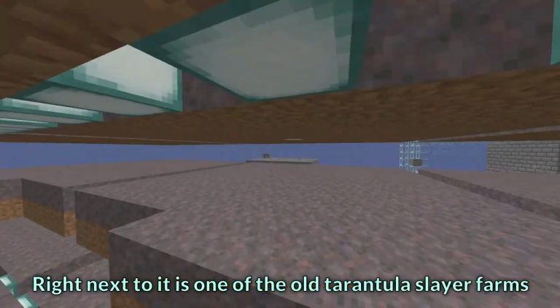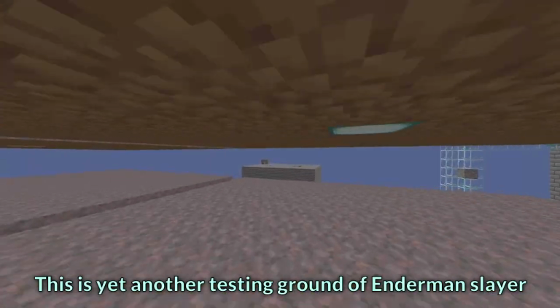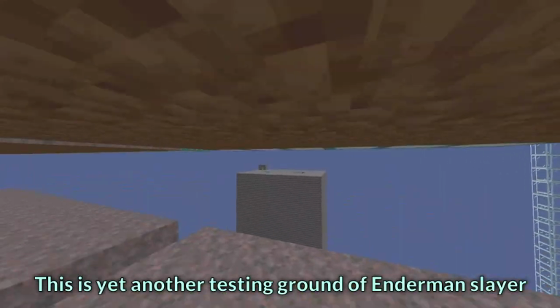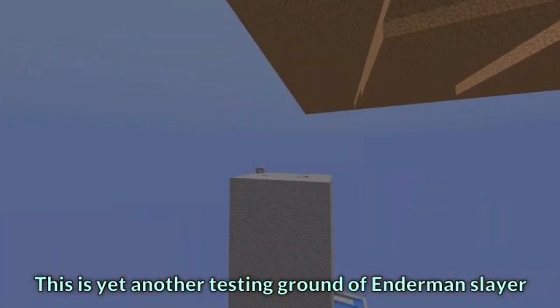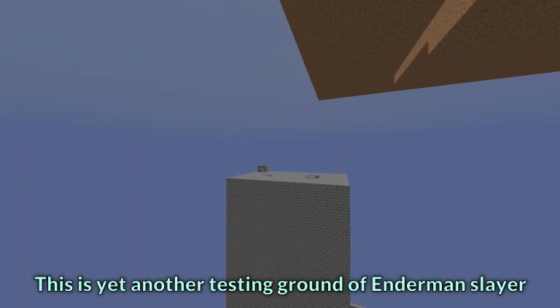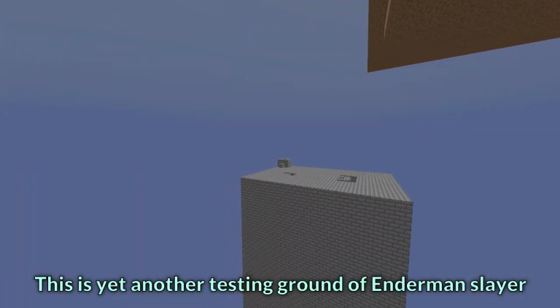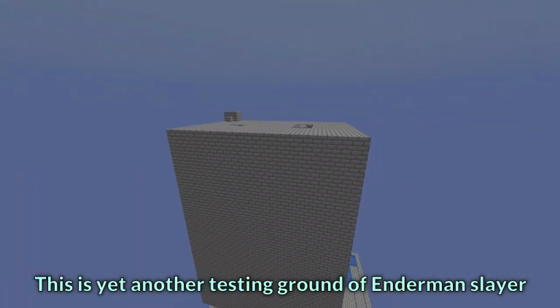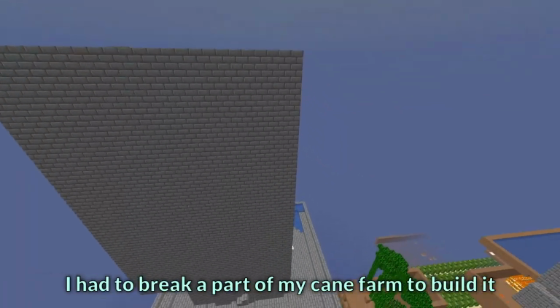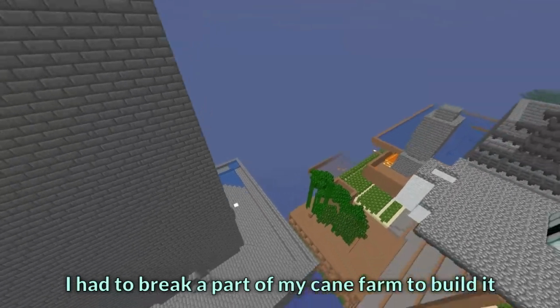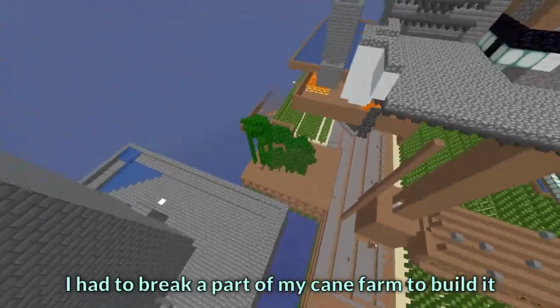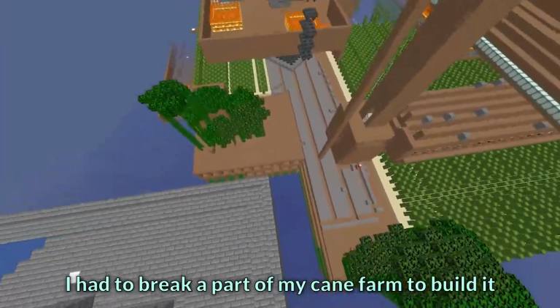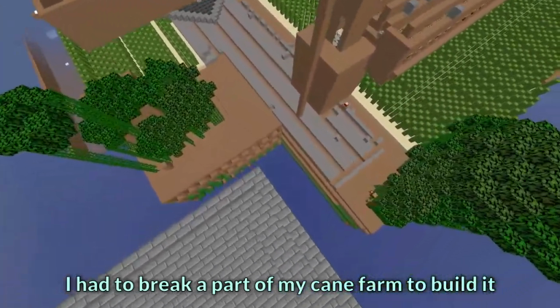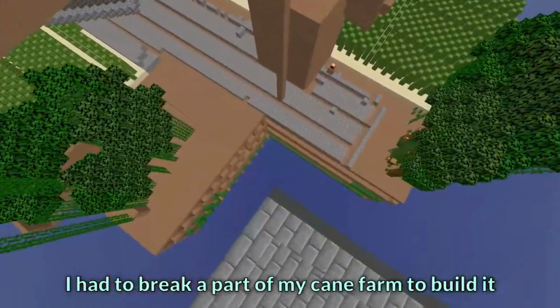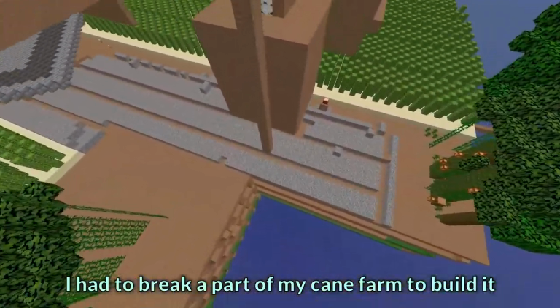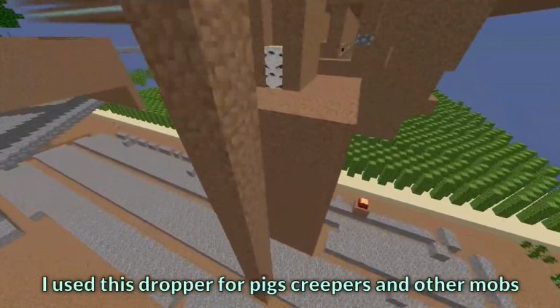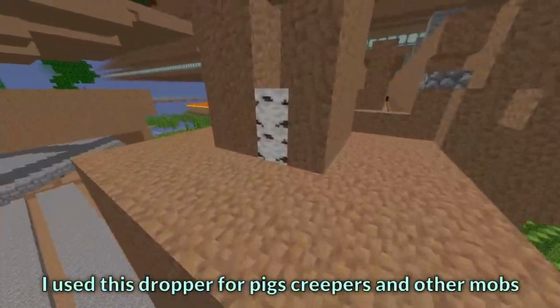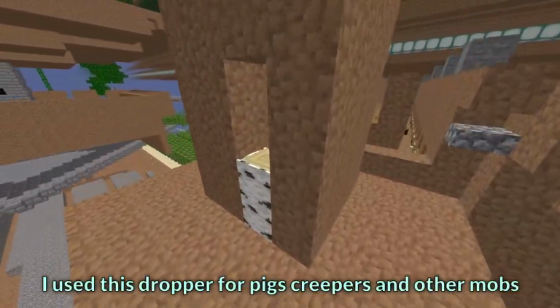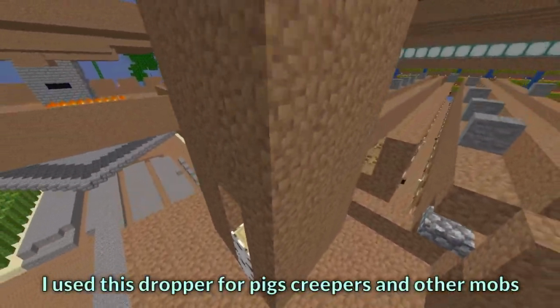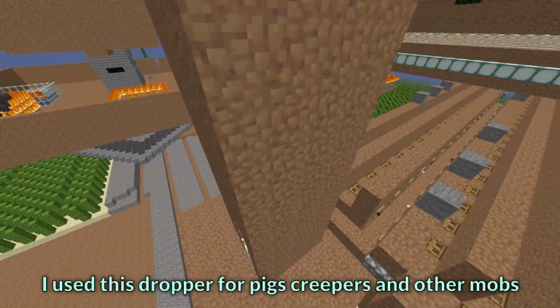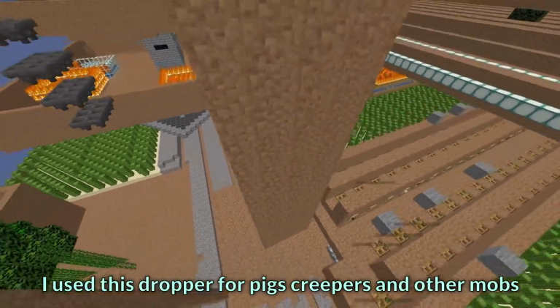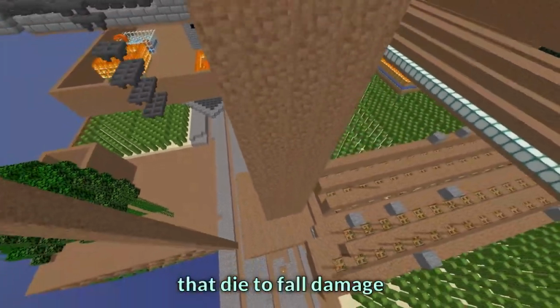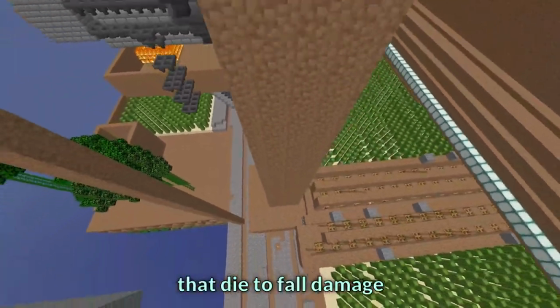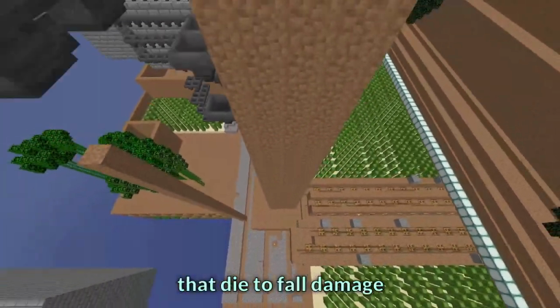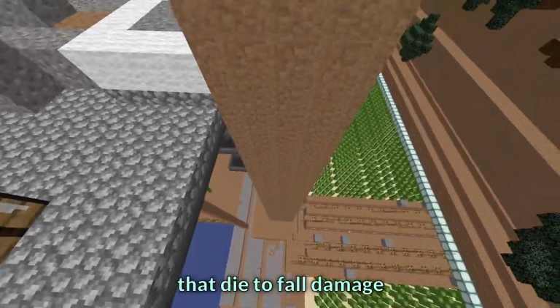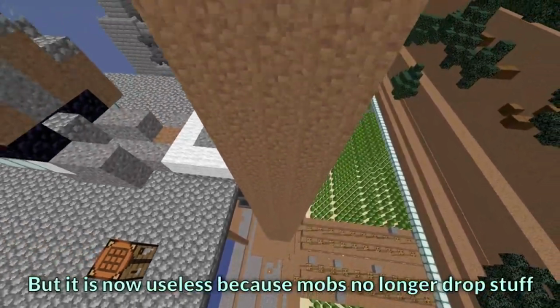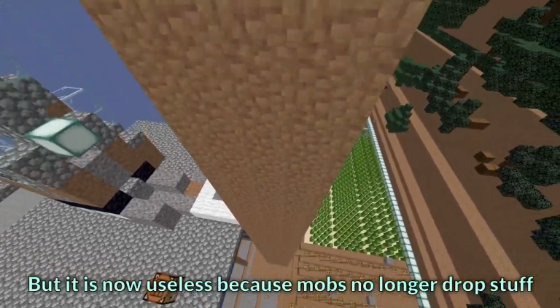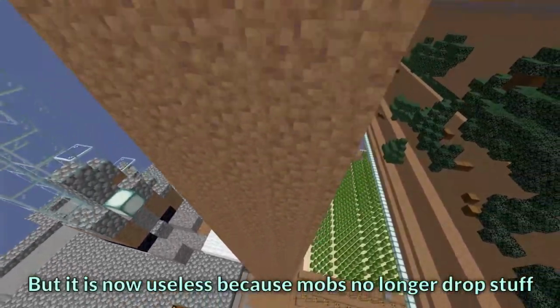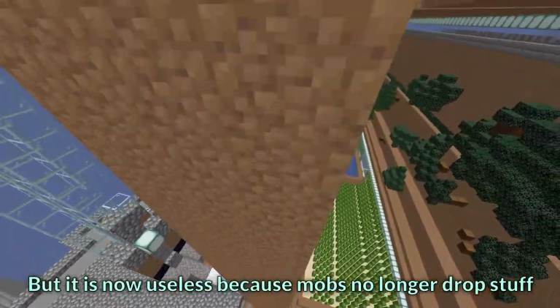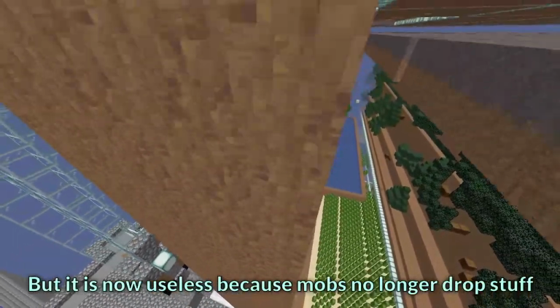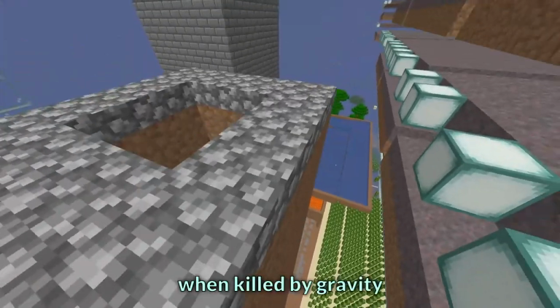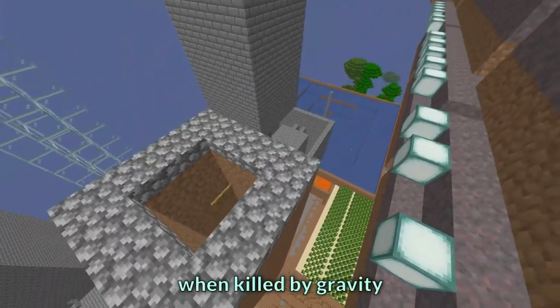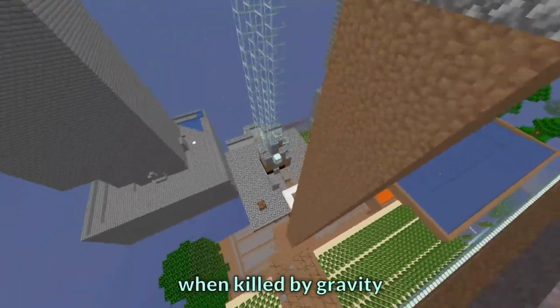This is yet another test gauntlet of the enderman slayer. I had to break a part of my cane farm to build it. I used this dropper for pigs, creepers, and other mobs that die to fall damage, but it is no longer used because mobs no longer drop stuff when killed by gravity.